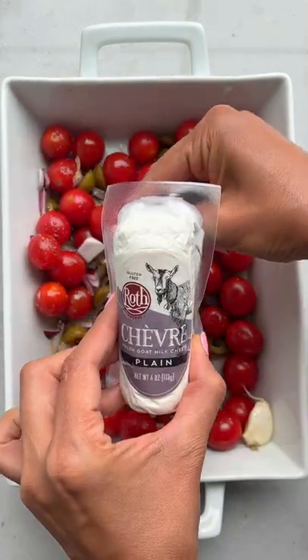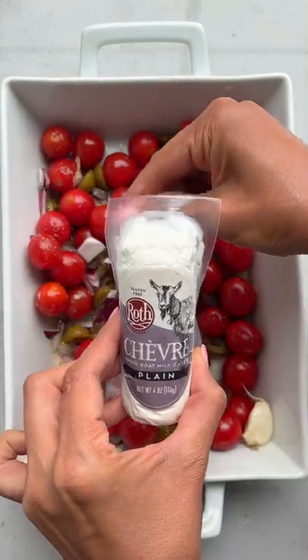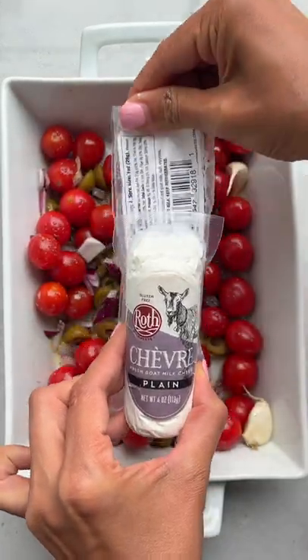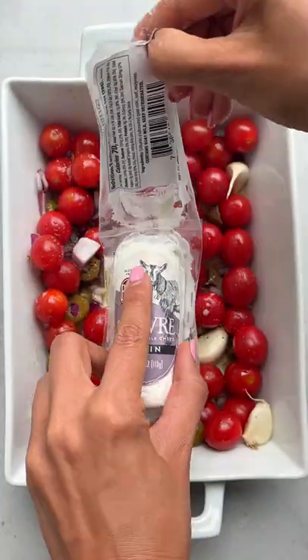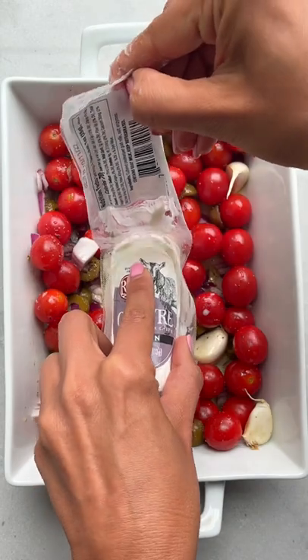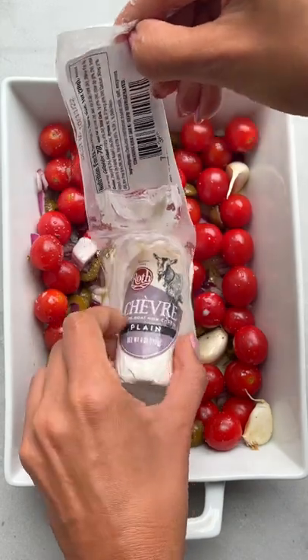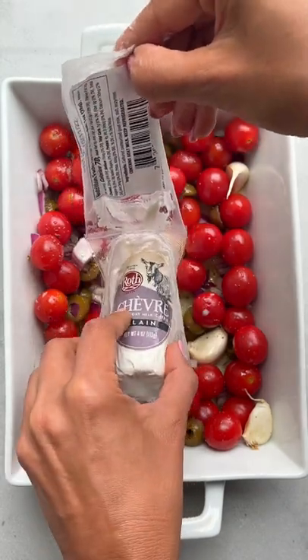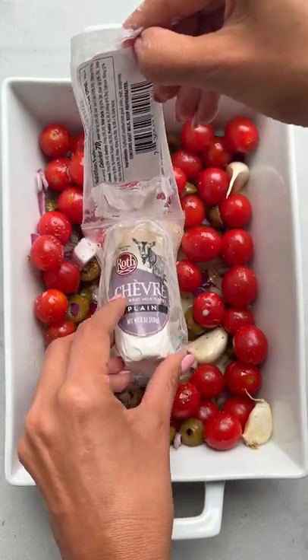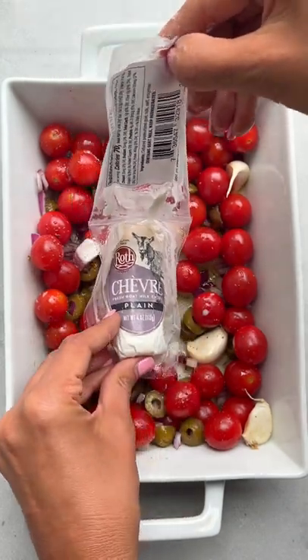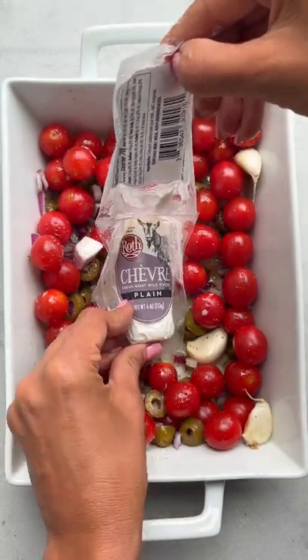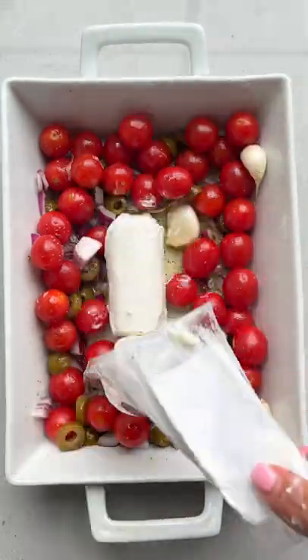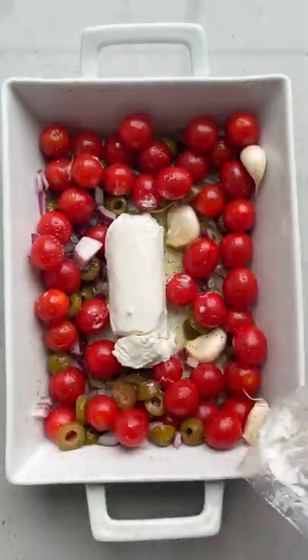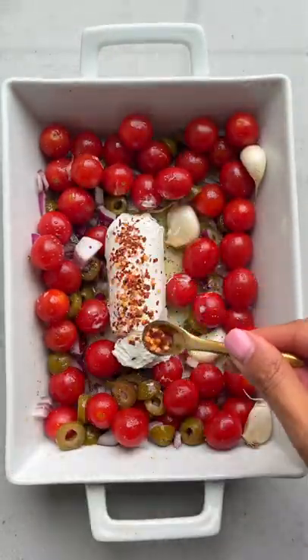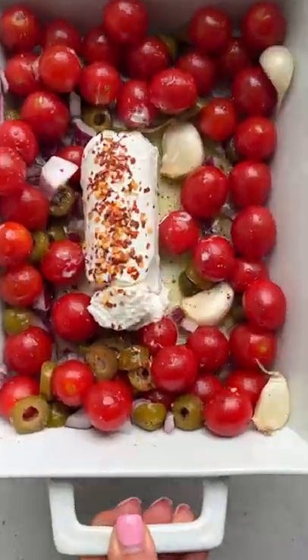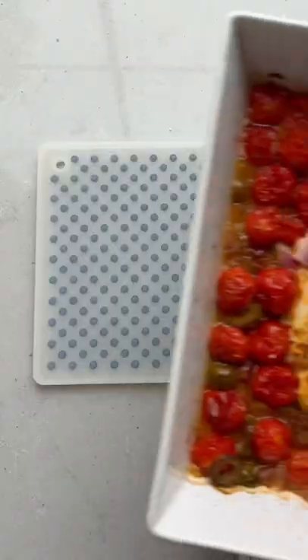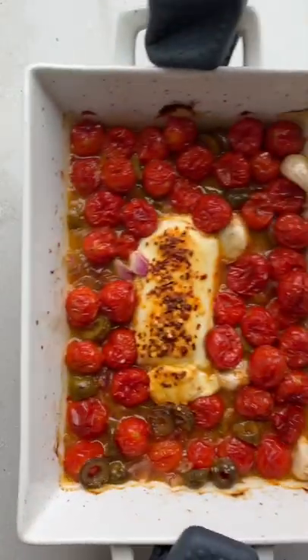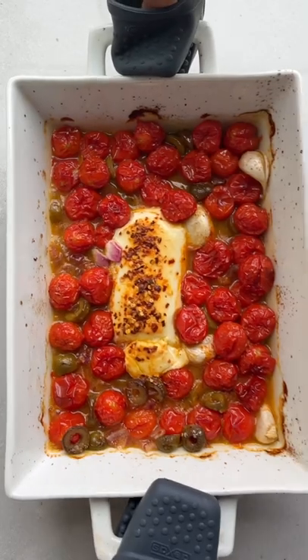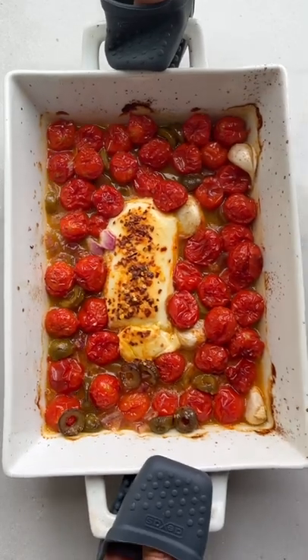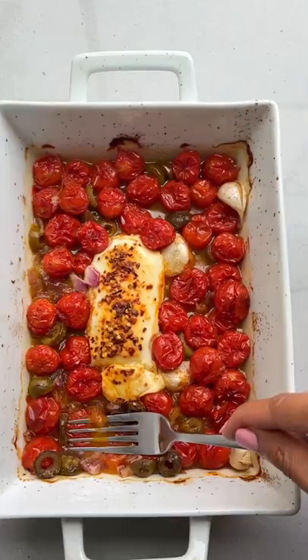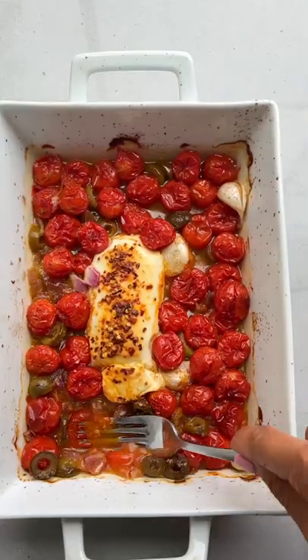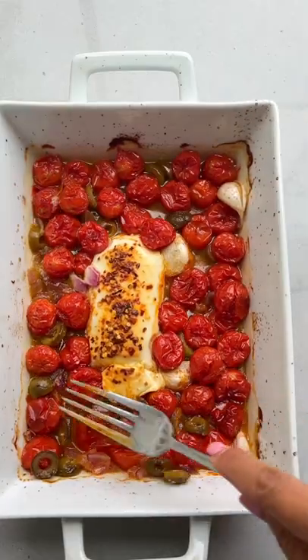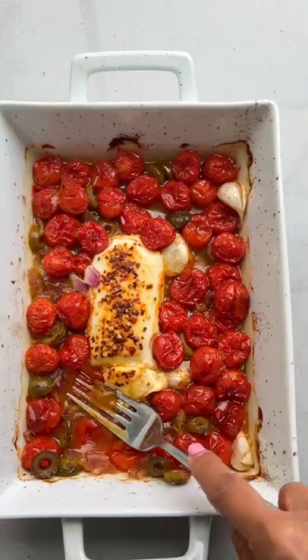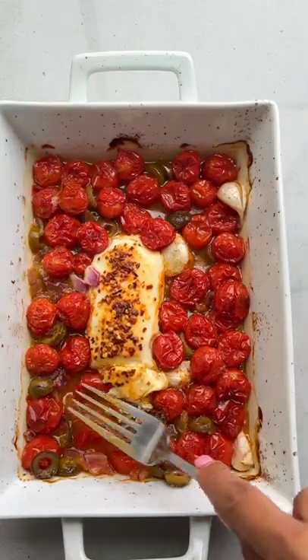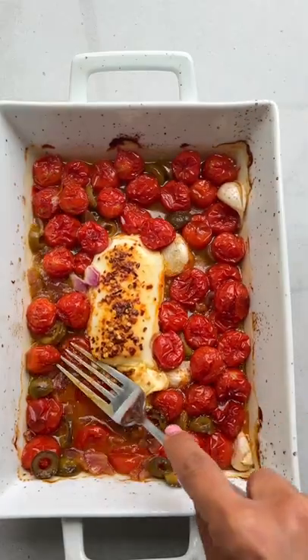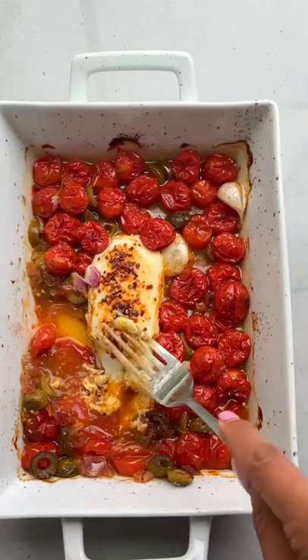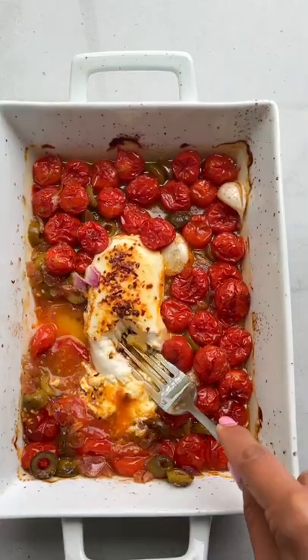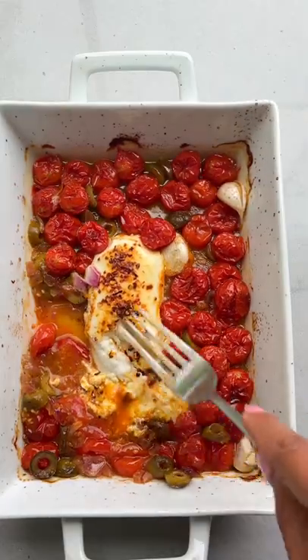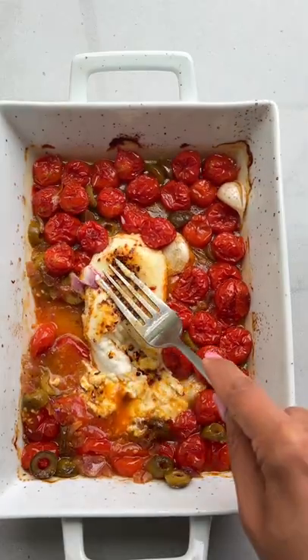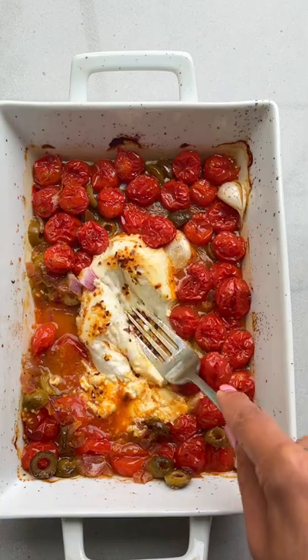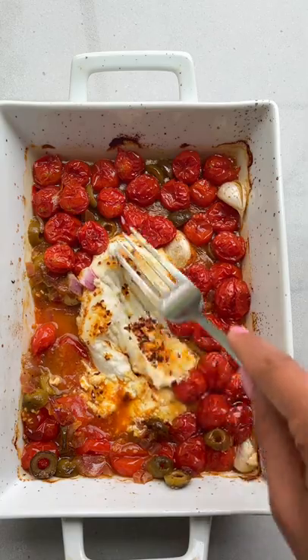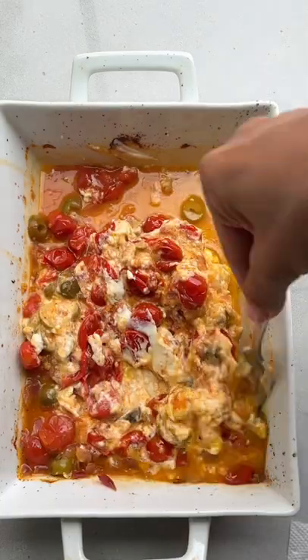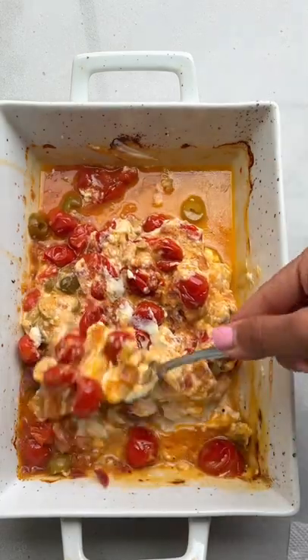Instead of using feta cheese, I'm using Roth Chev, which is a goat cheese that is tangy and creamy like feta, but it's more spreadable. Bake at 400 for 30 minutes until the tomatoes are ready to burst and the goat cheese is lightly golden.